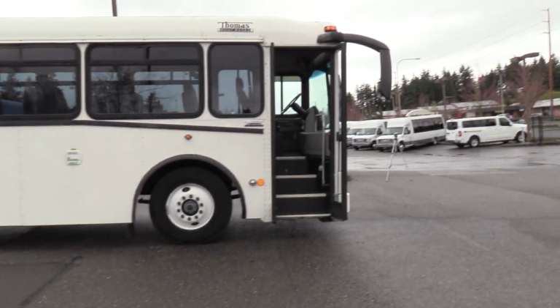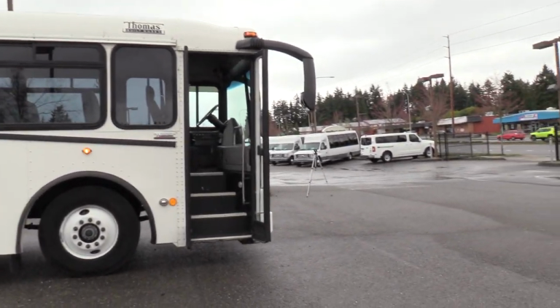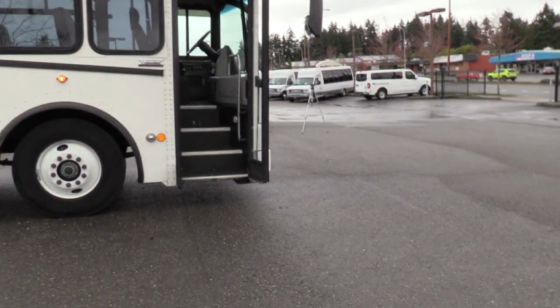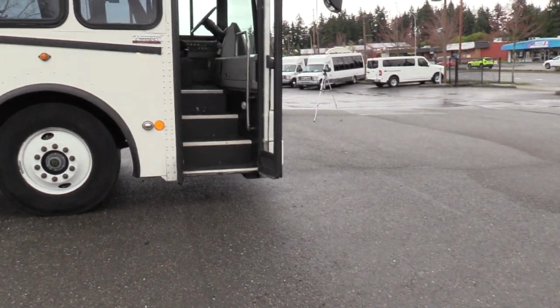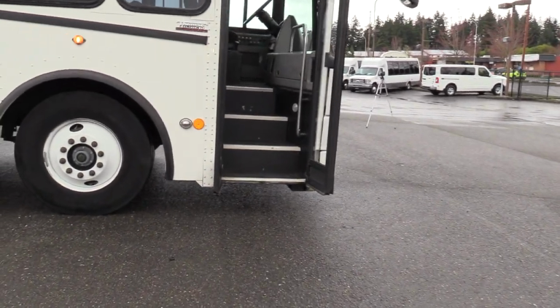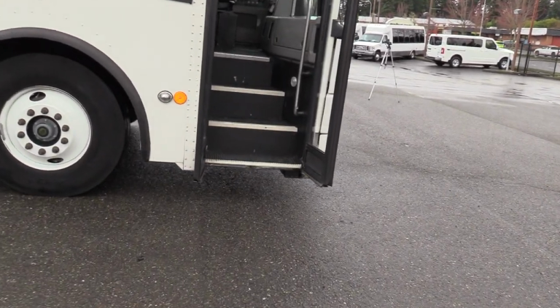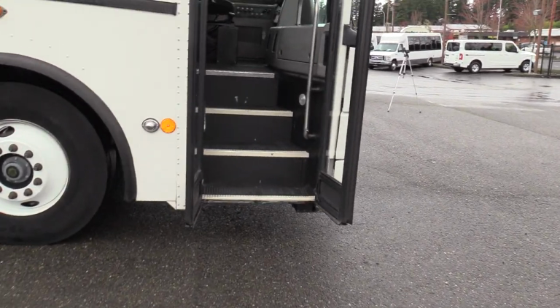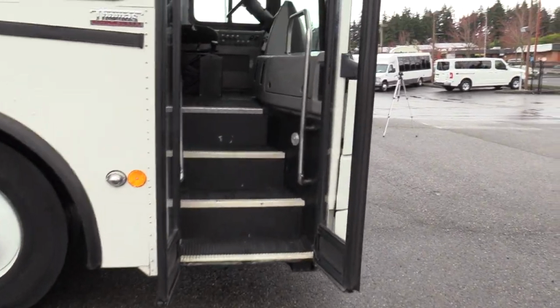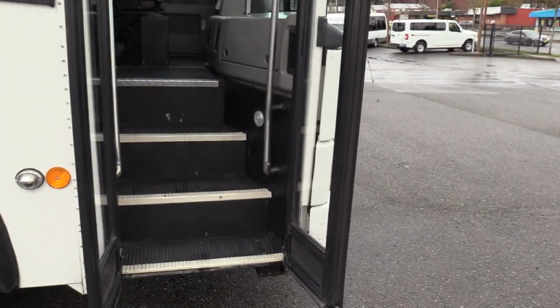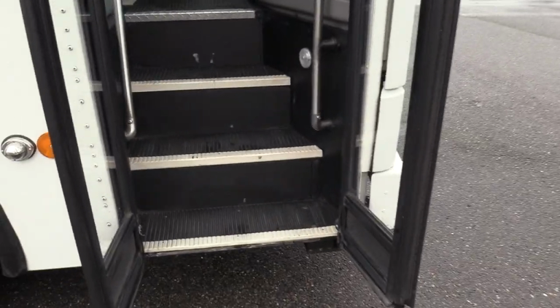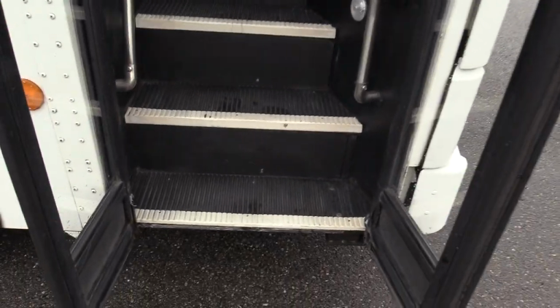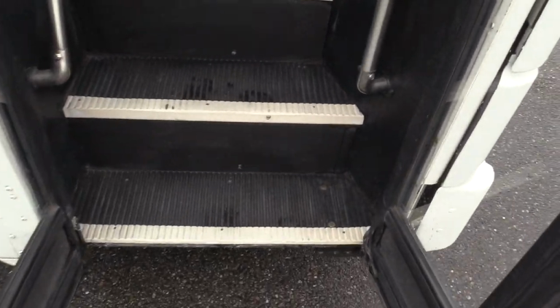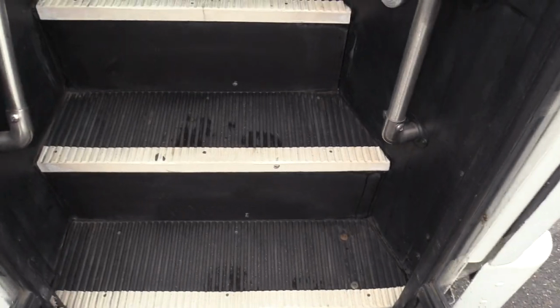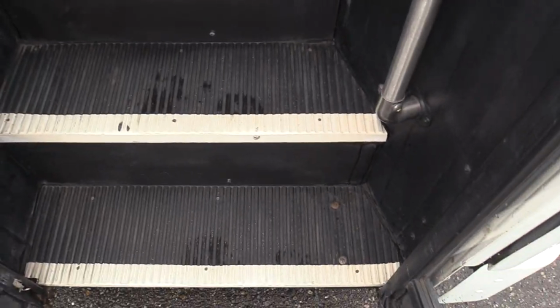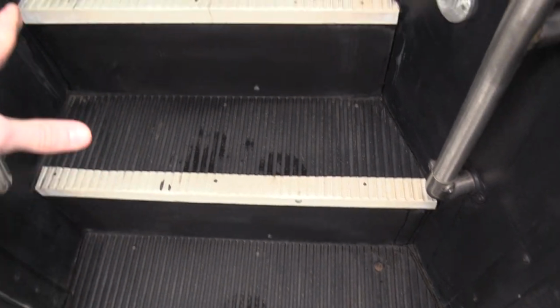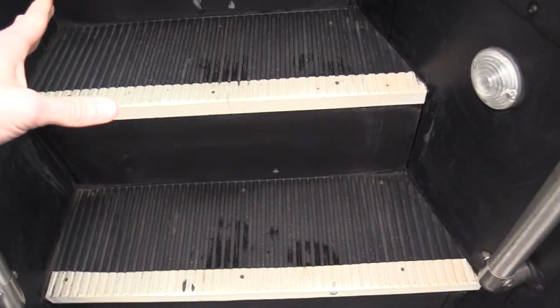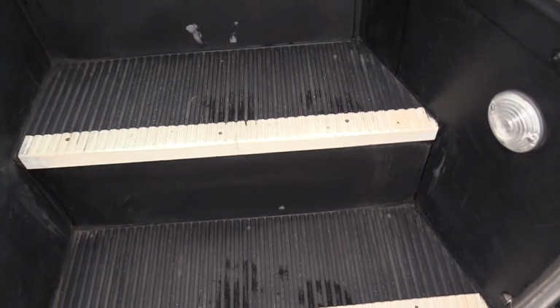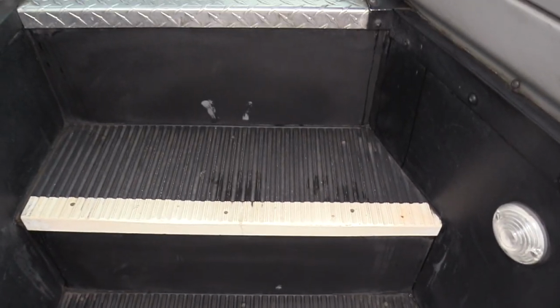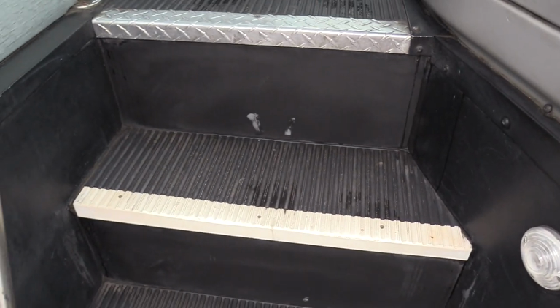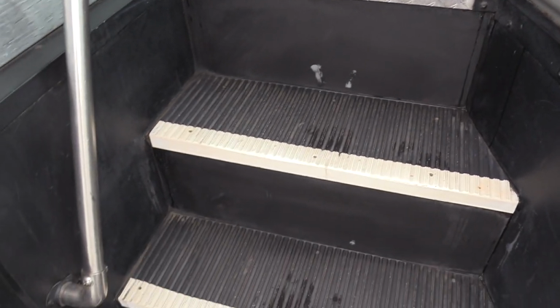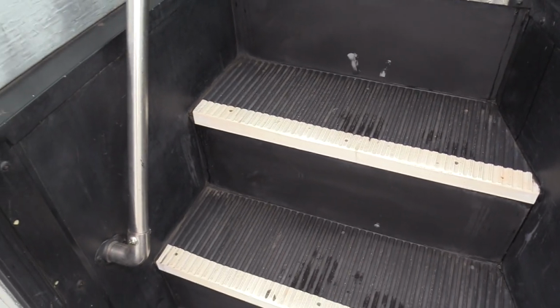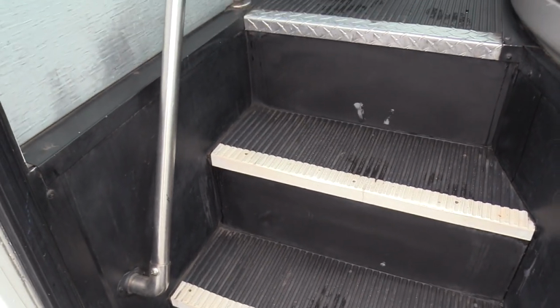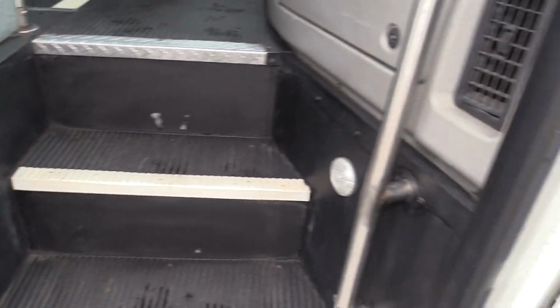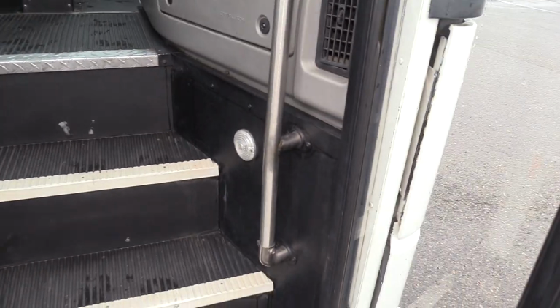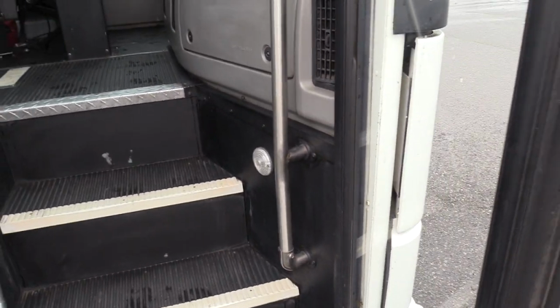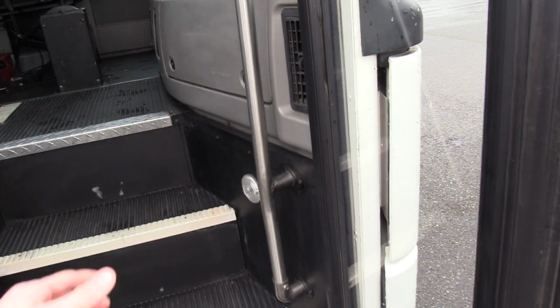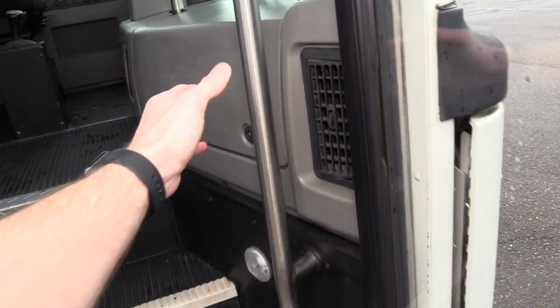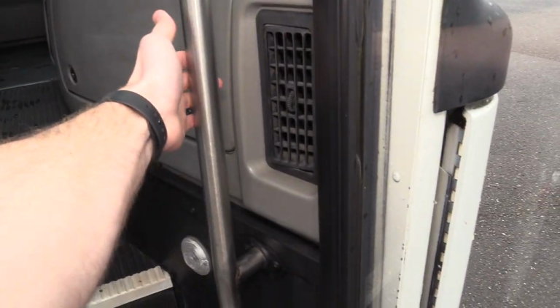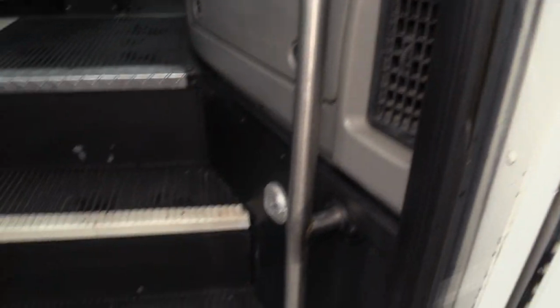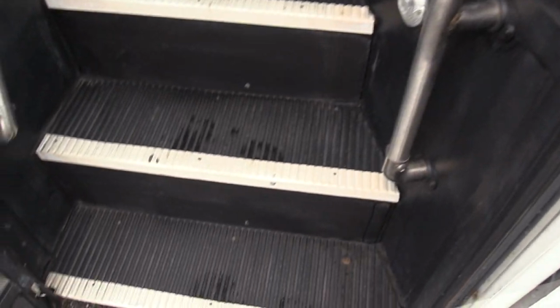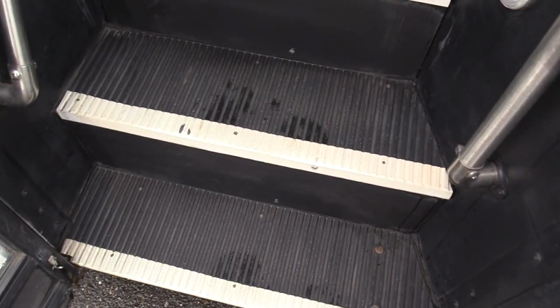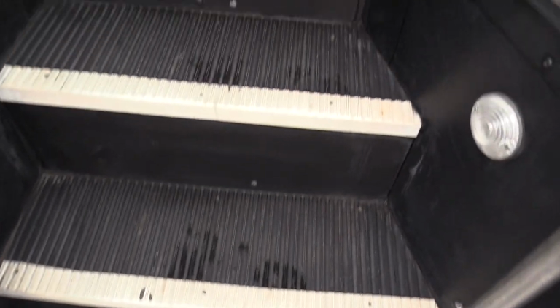So we're going to come on in here. First thing you'll notice is it does have a black ribbed stepway with a ribbed aisleway, all black flooring, and a dual entry grab rail. Makes it a little bit easier to come in.